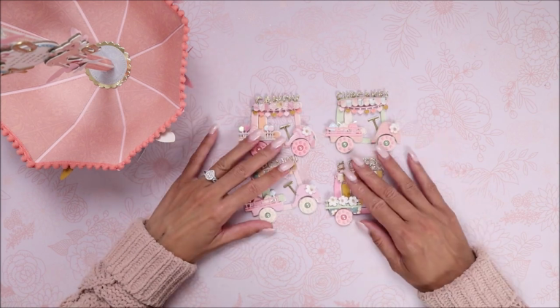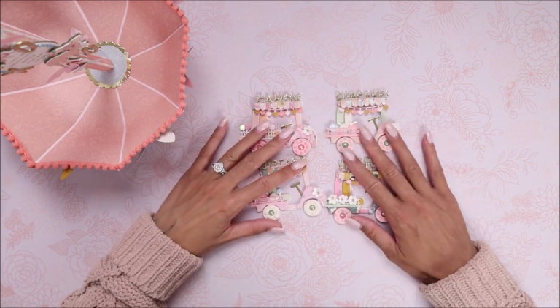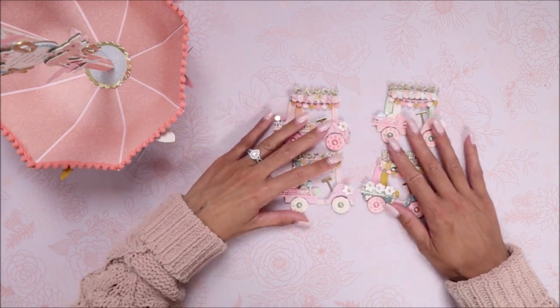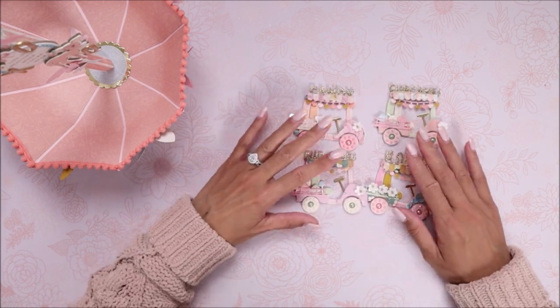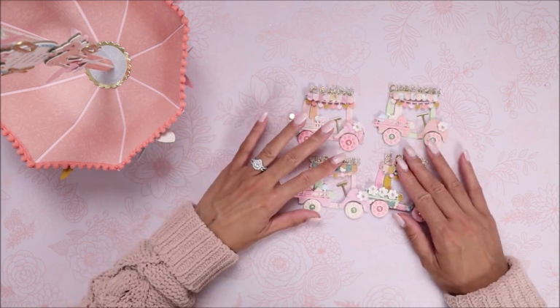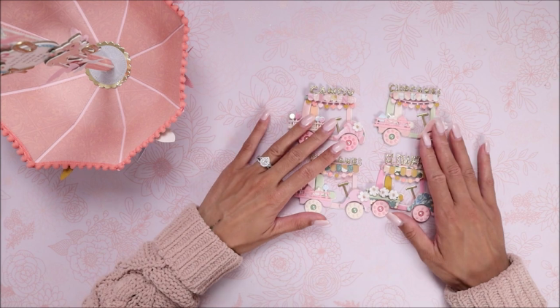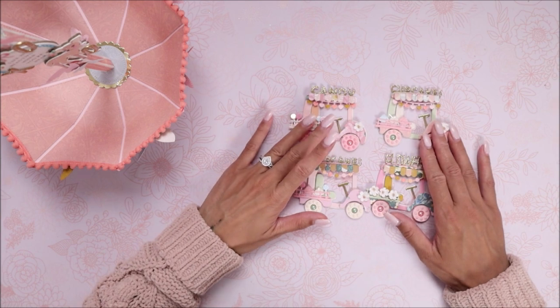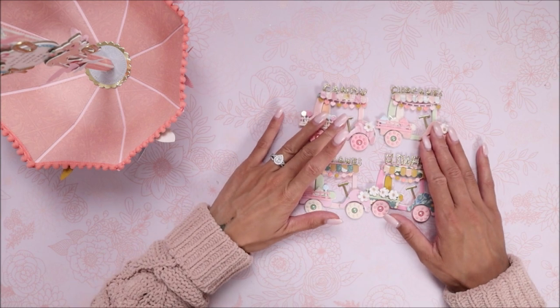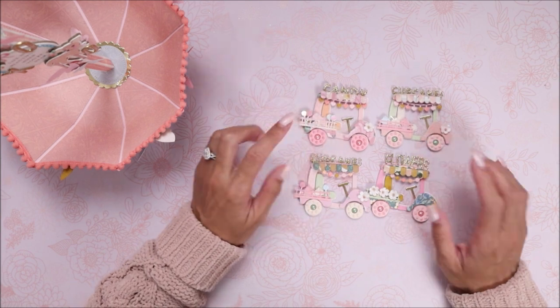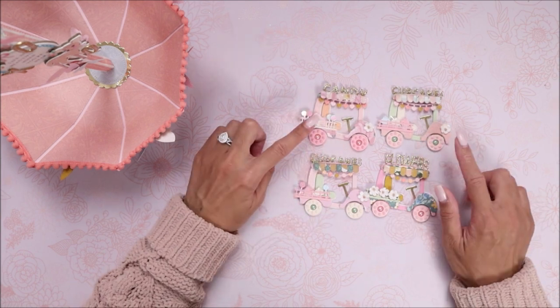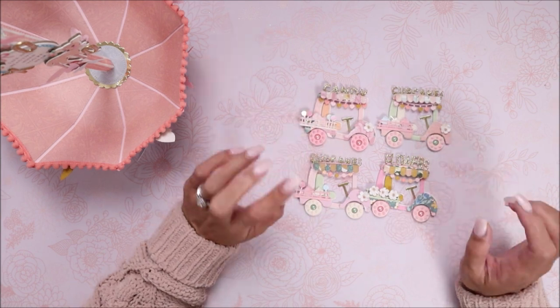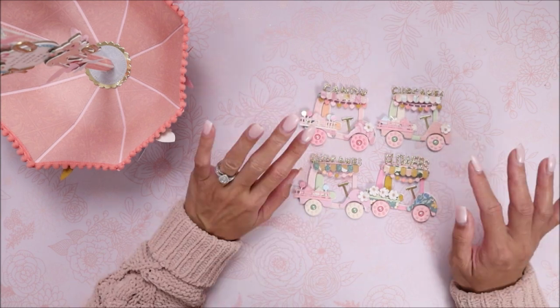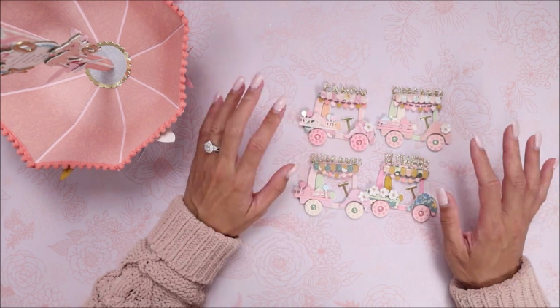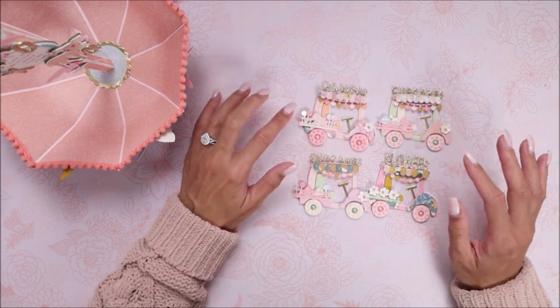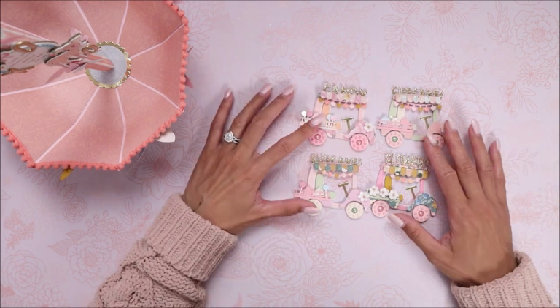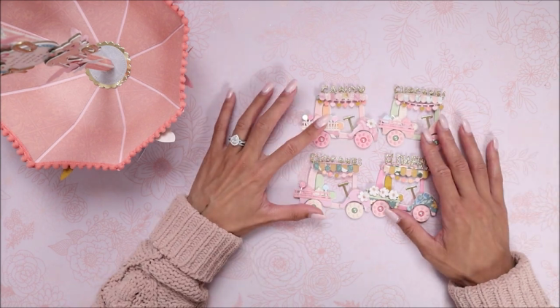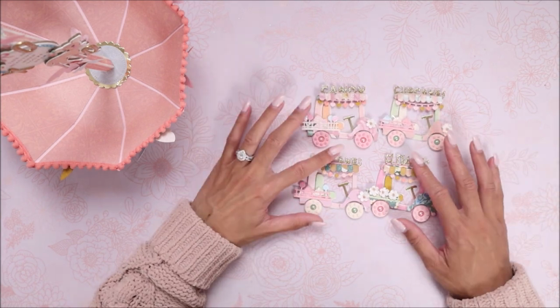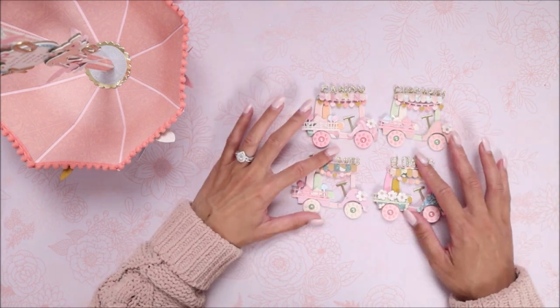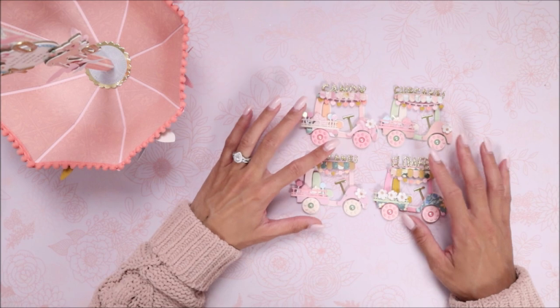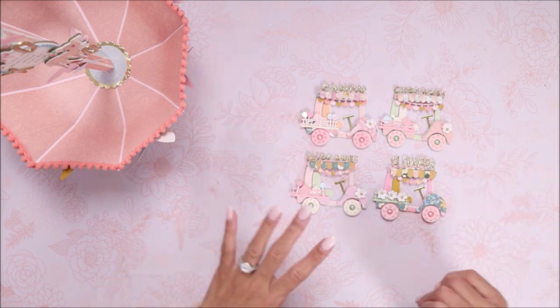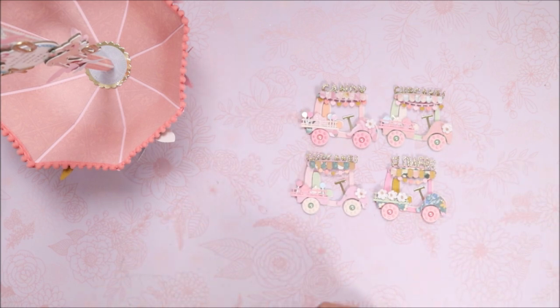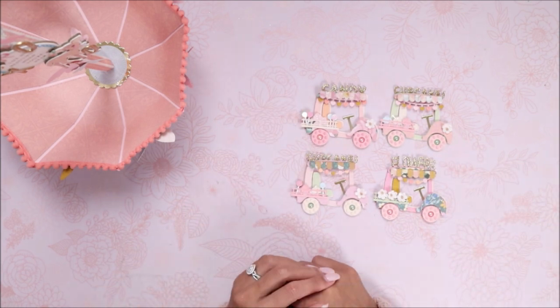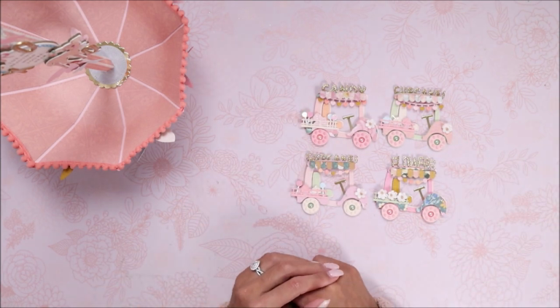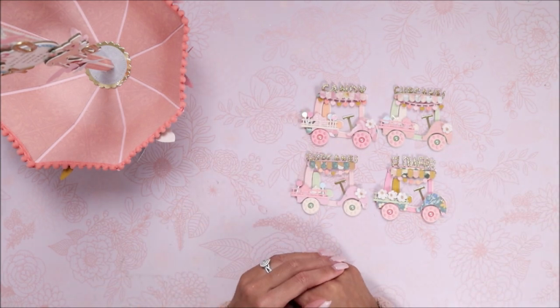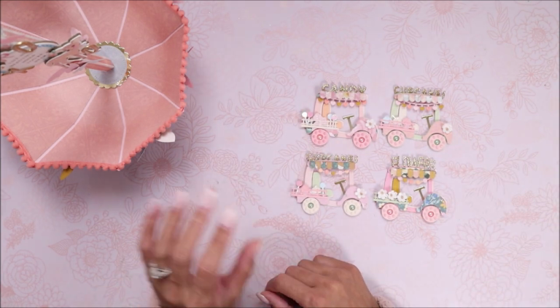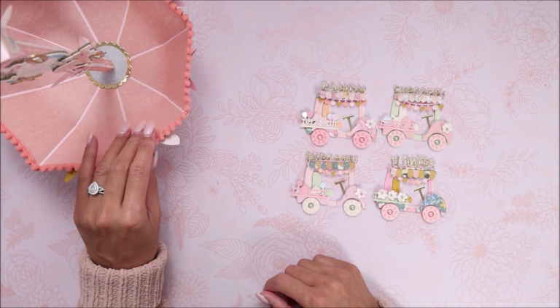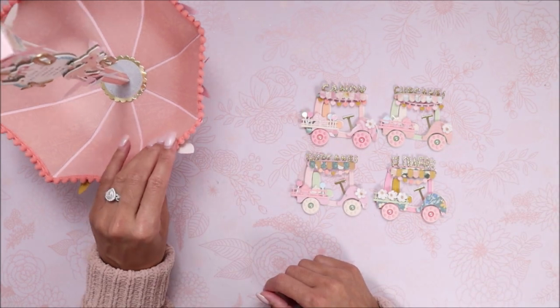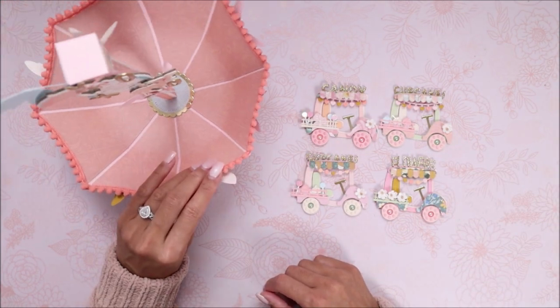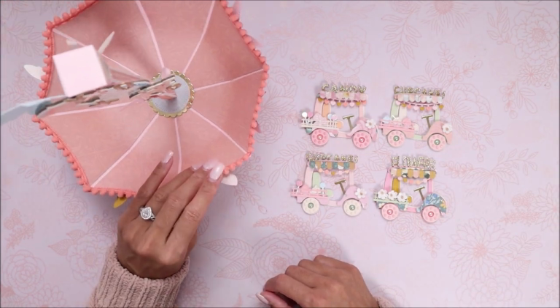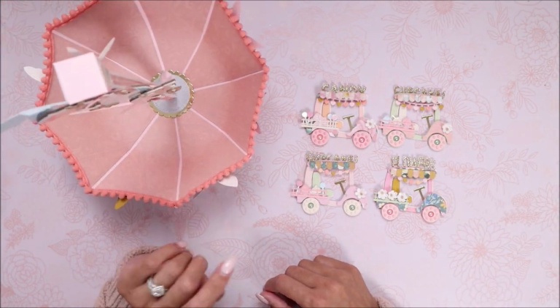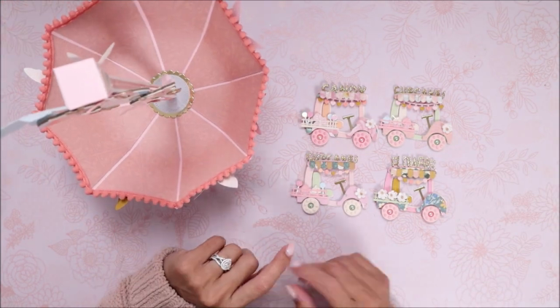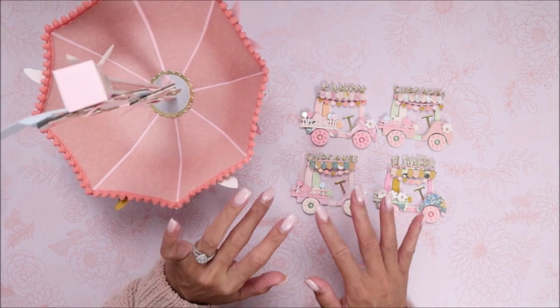I hope you guys got inspired and grab these dies — this golf cart is really cute and I do recommend it. I hope you guys have a great day, whatever day it is you're watching this, and I'll talk to you guys in my next video! Bye!